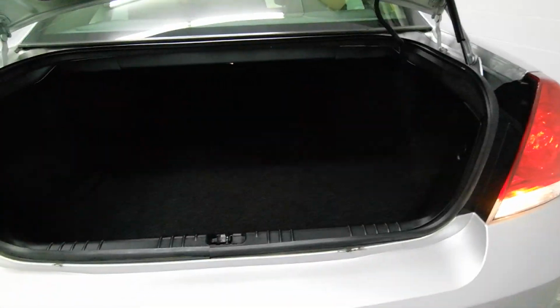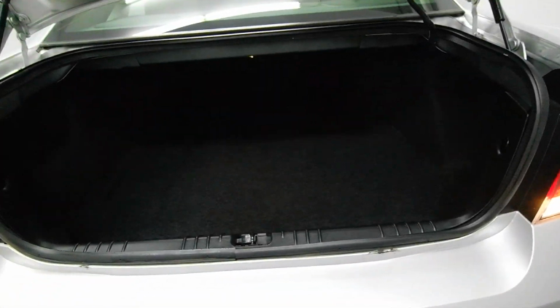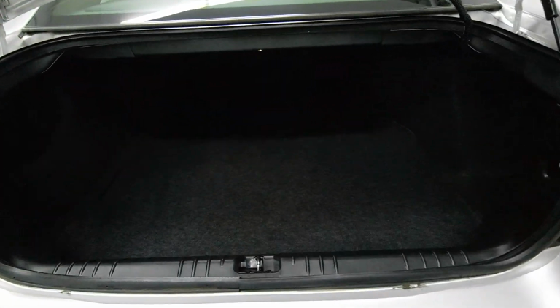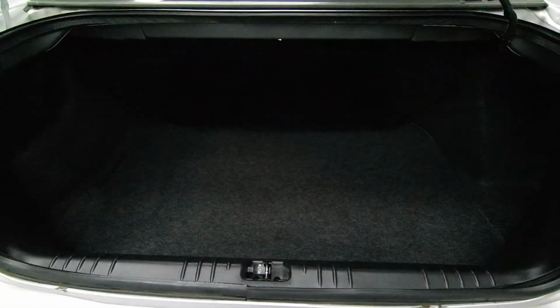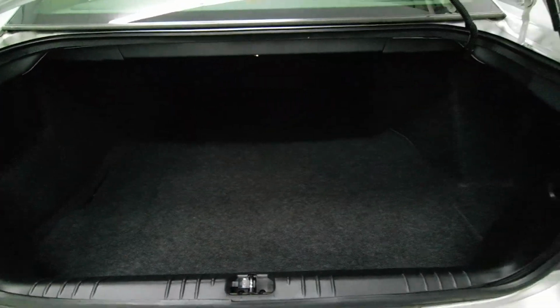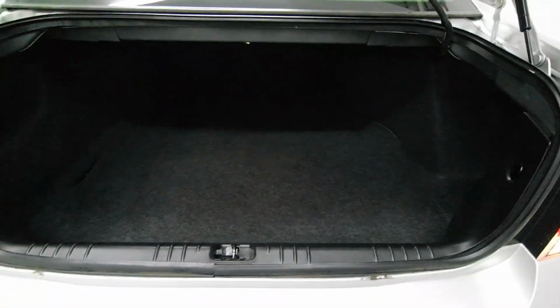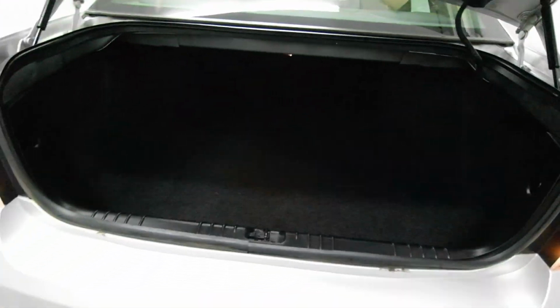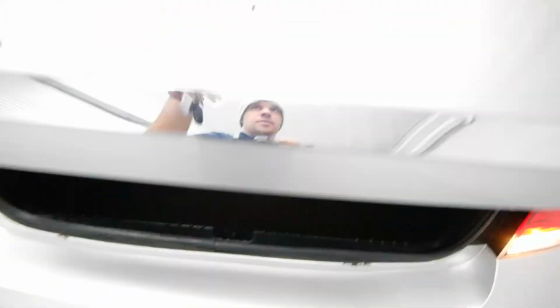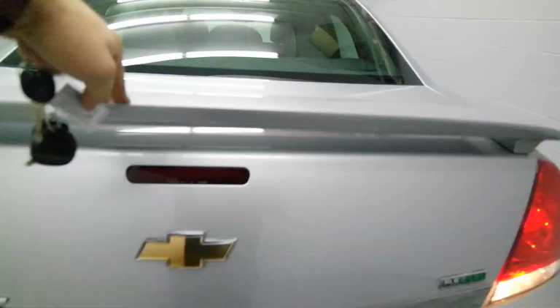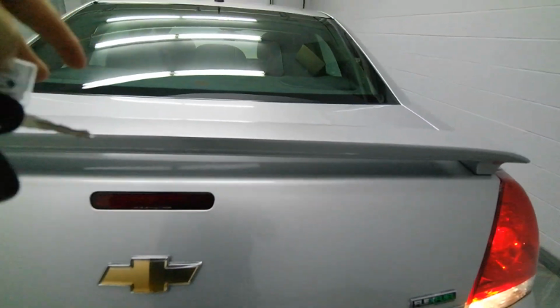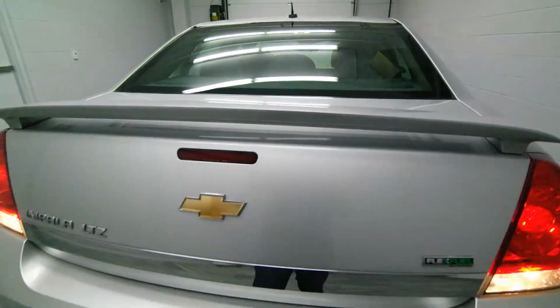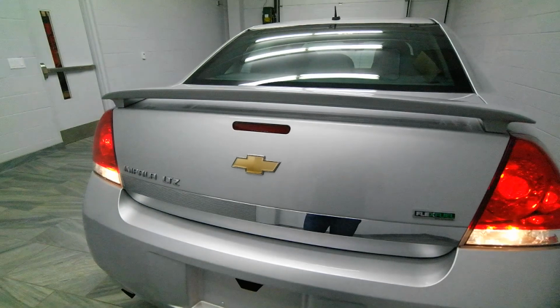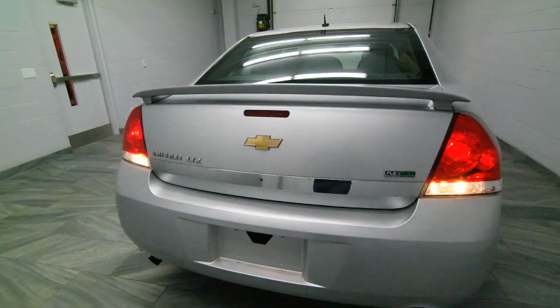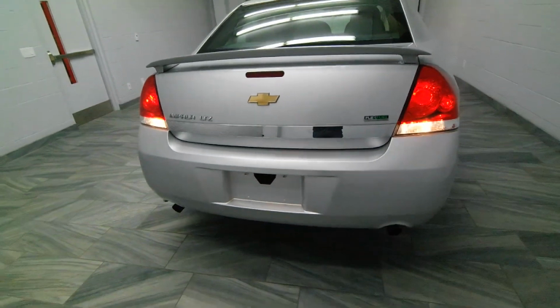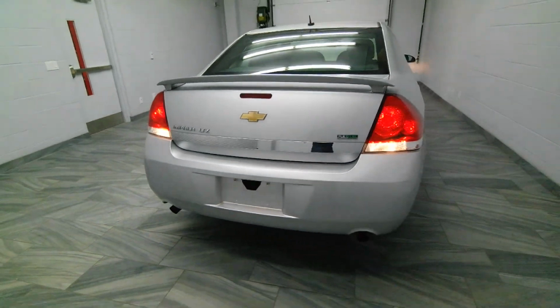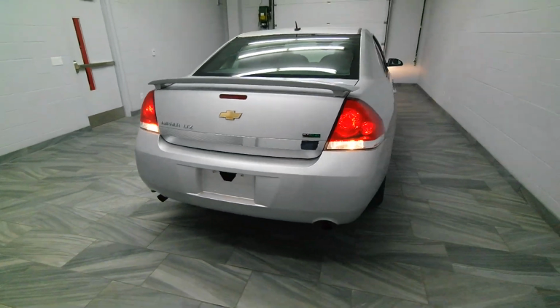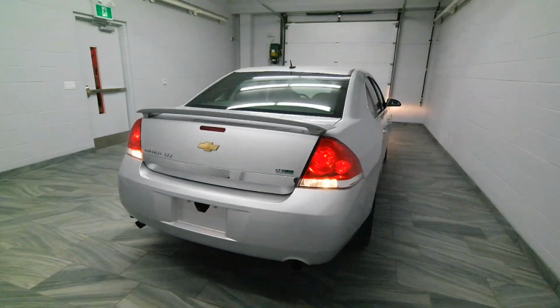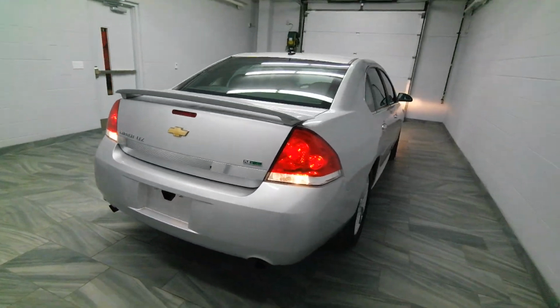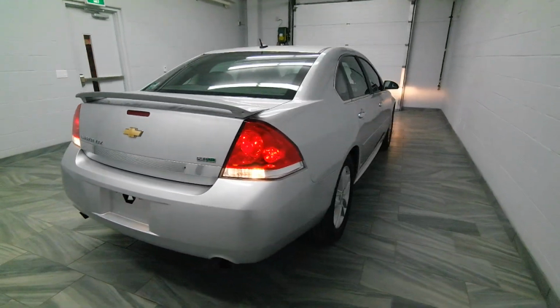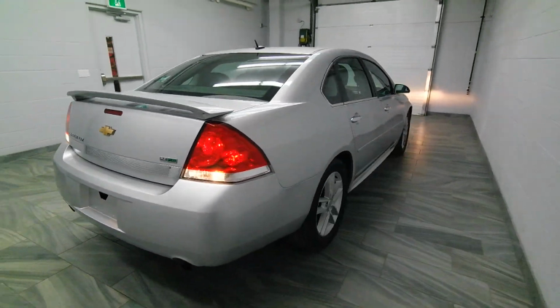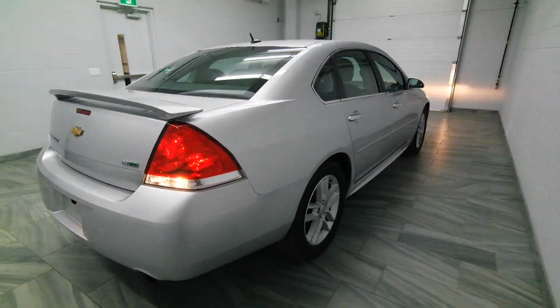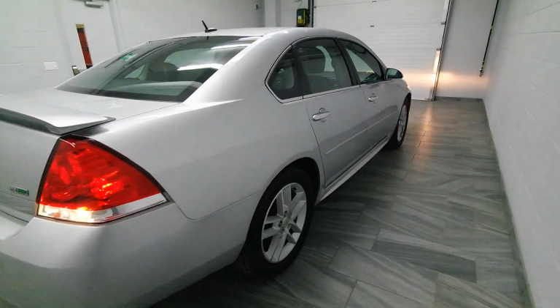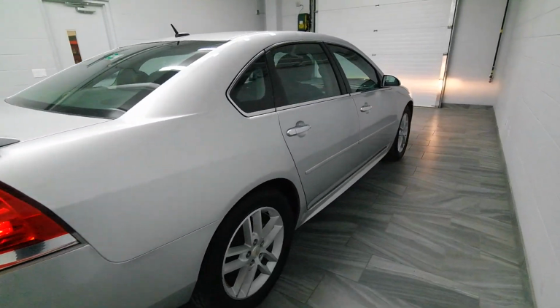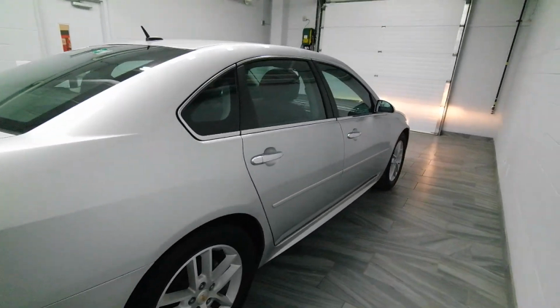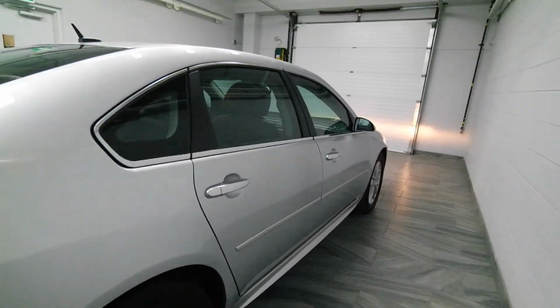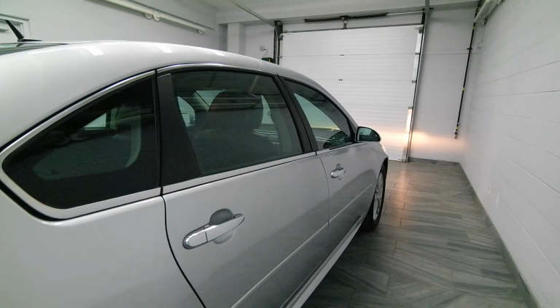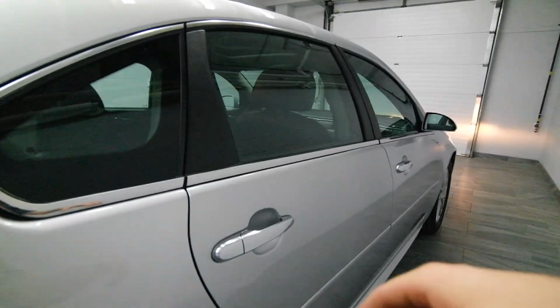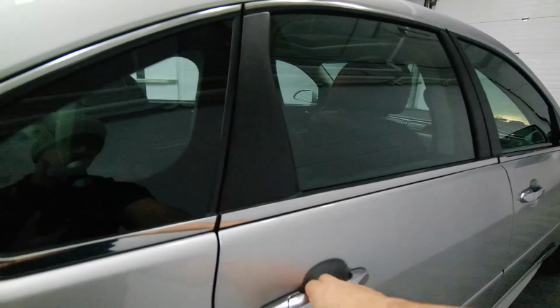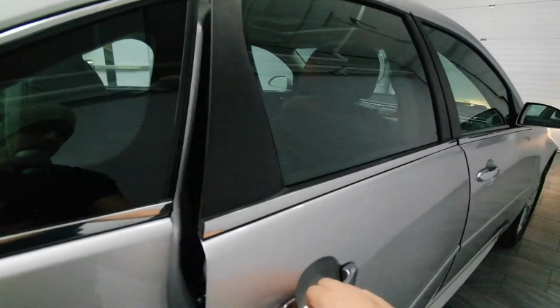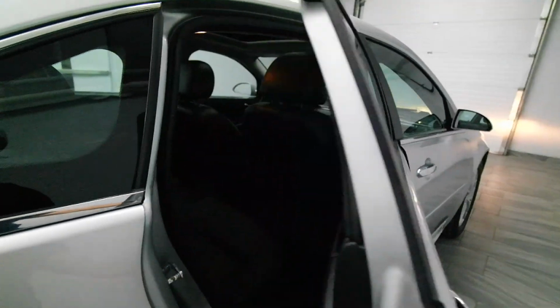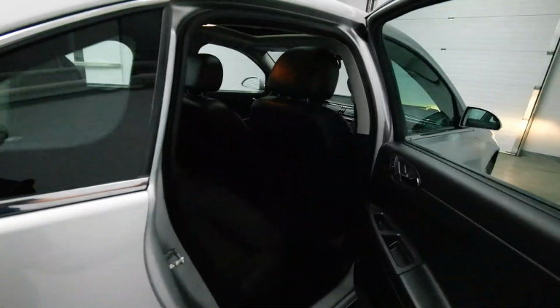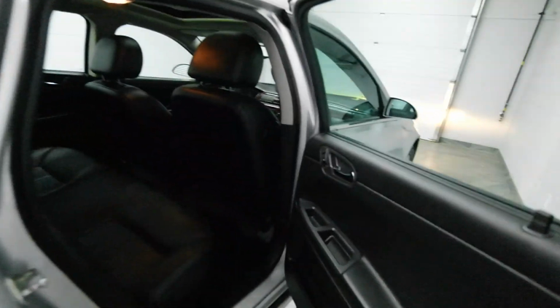It has a trunk release on the key fobs. Dual exhaust with a rear spoiler. Side trim on the doors with chrome handles.